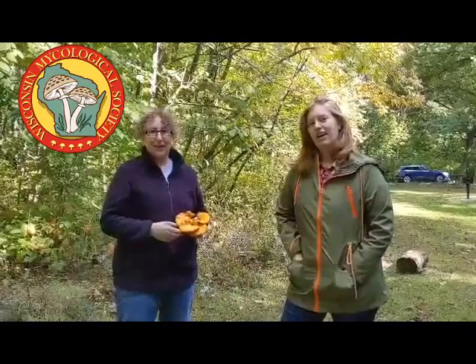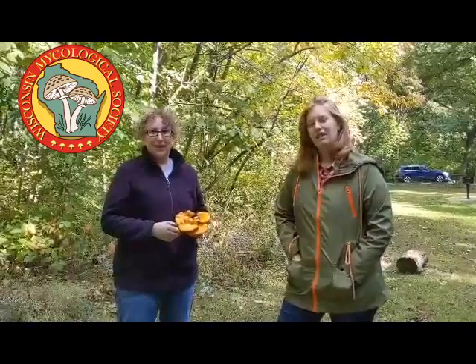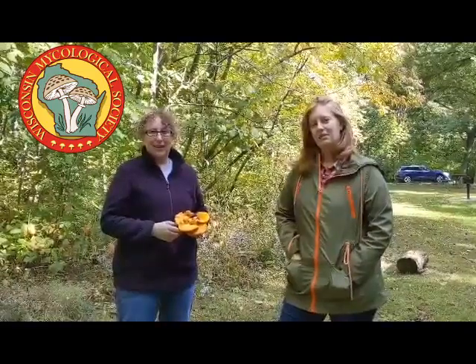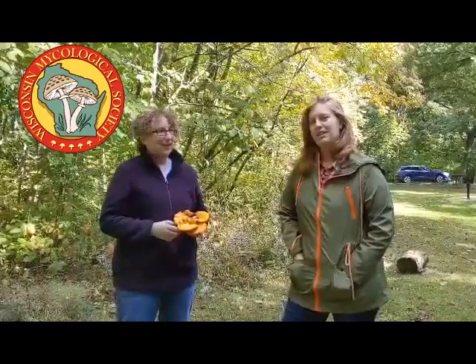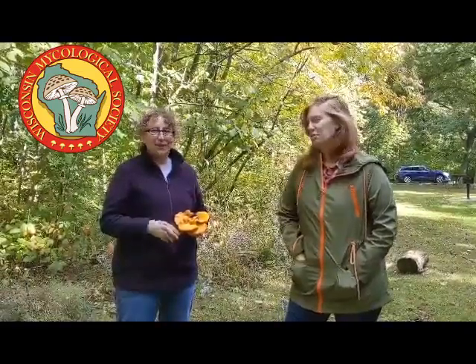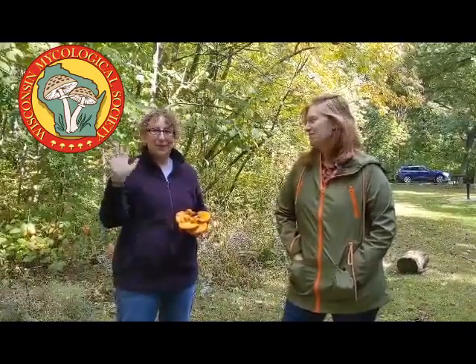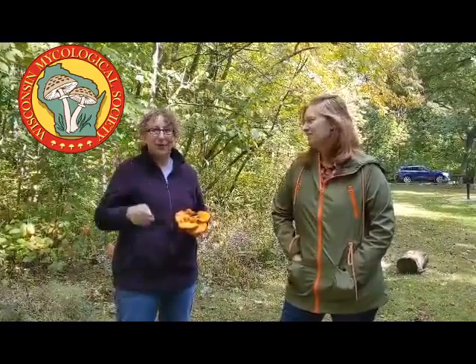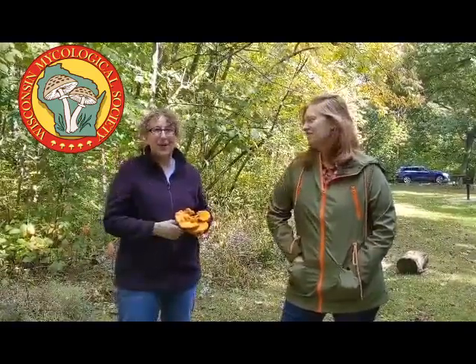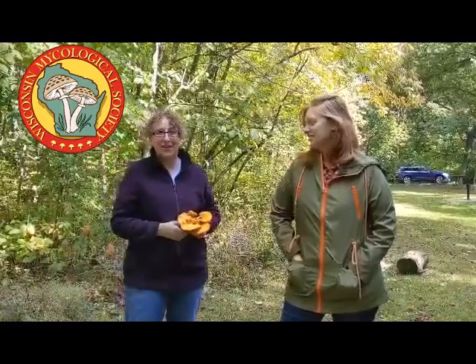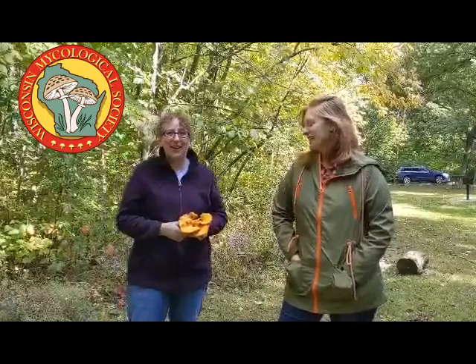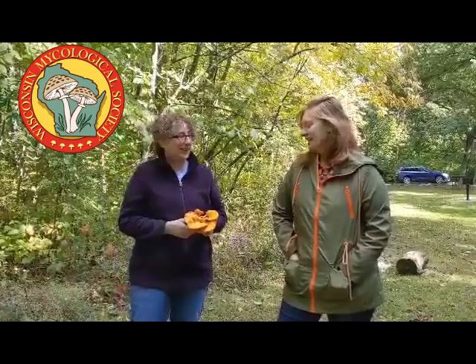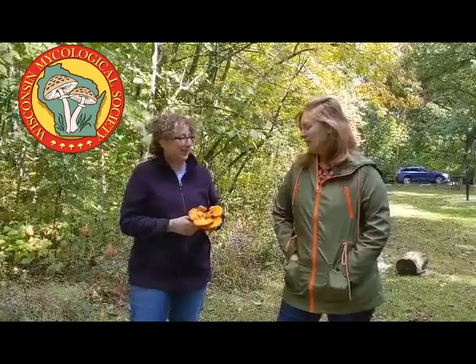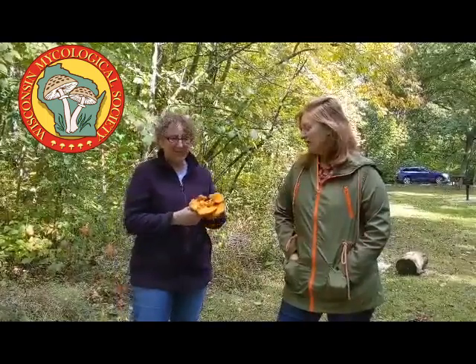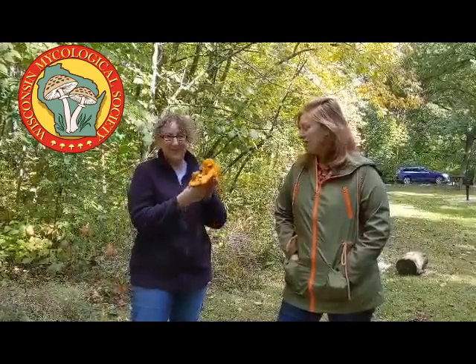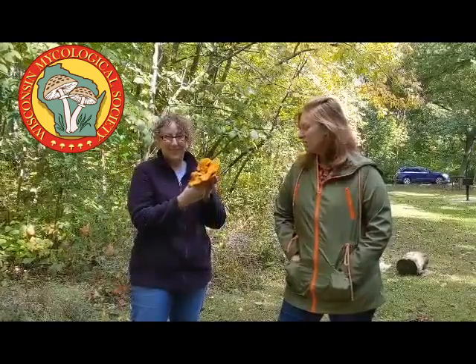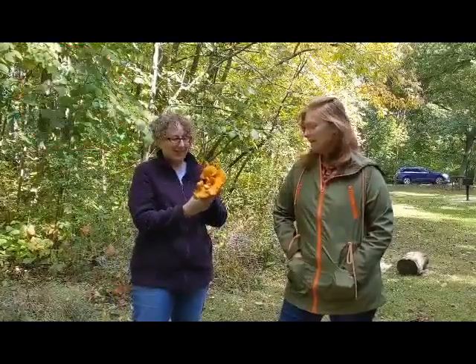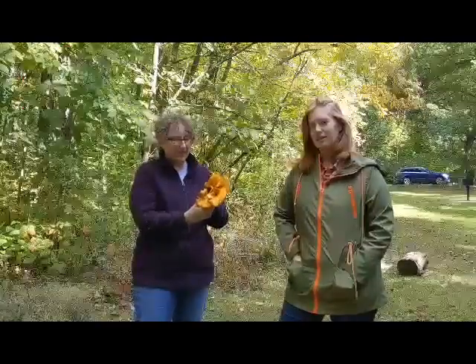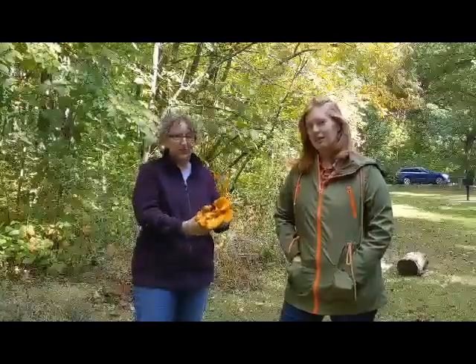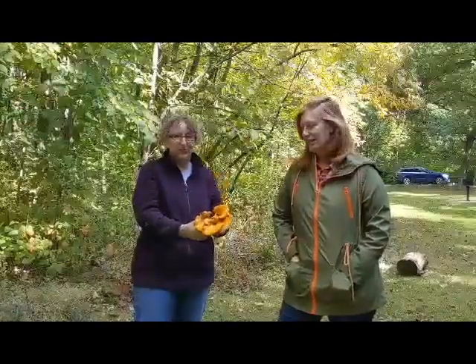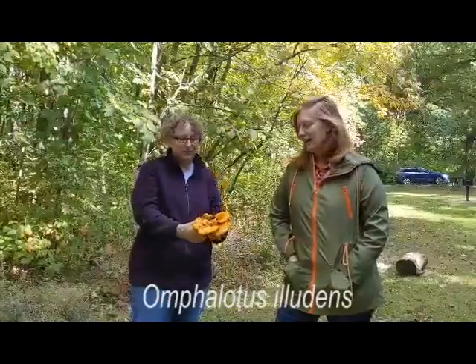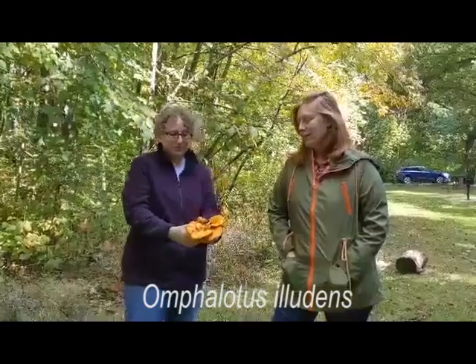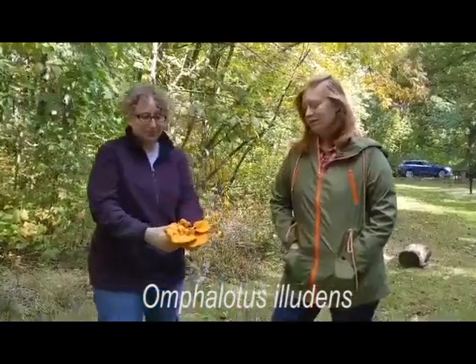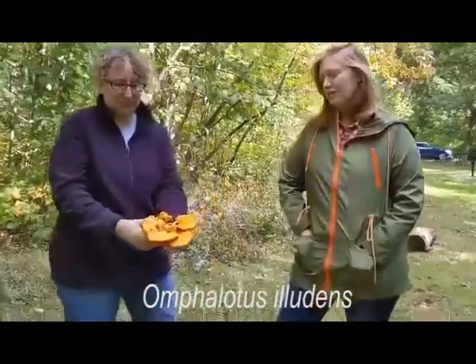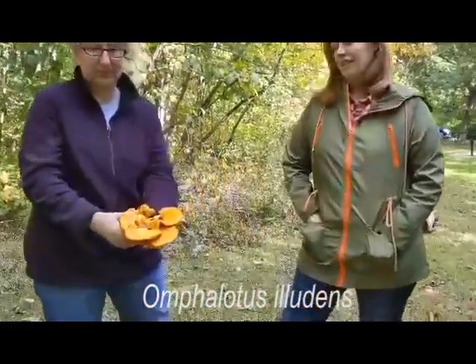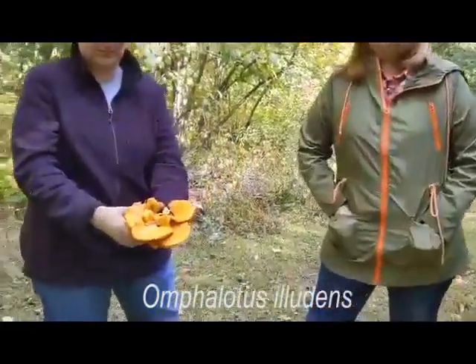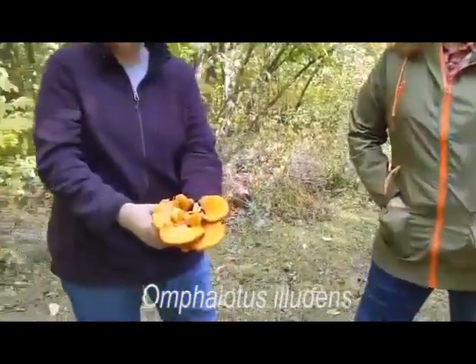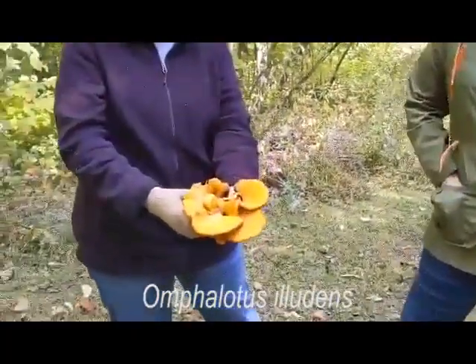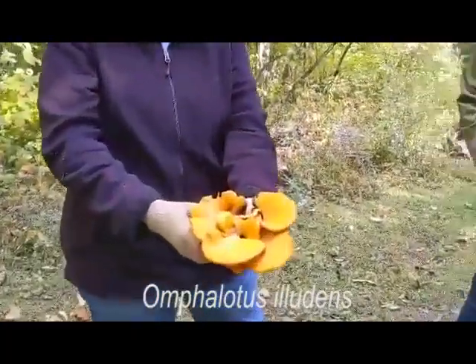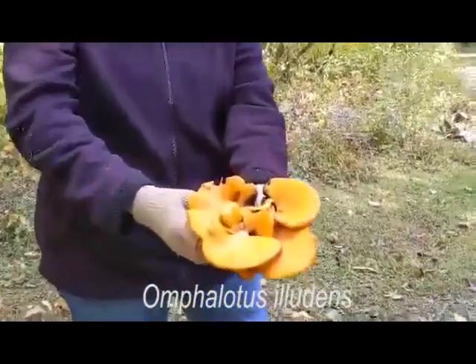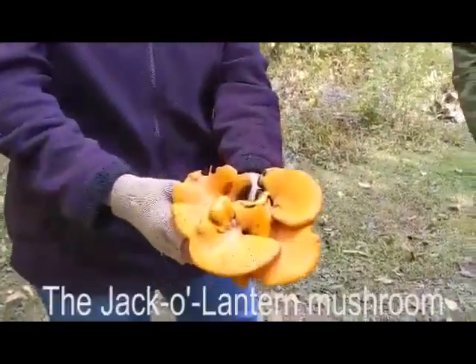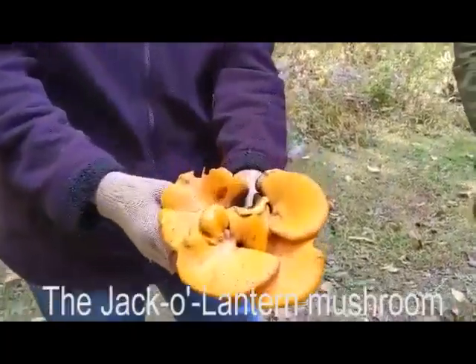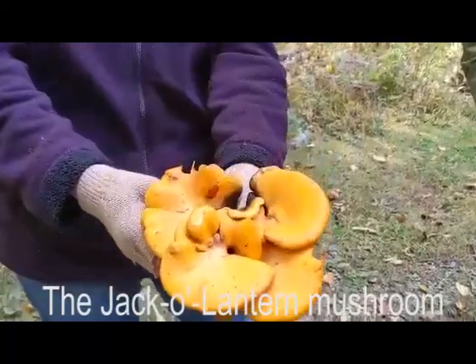Hey friends, this is Melissa and Rose and we're from Wisconsin Mycological Society and we found a fun little mushroom today to talk about. This is Omphalotus eludens. It is commonly known as the jack-o-lantern mushroom.